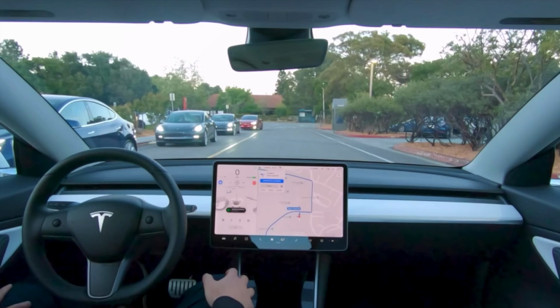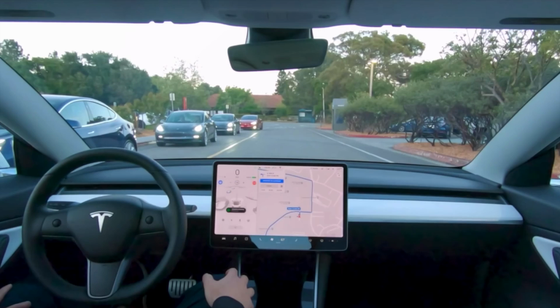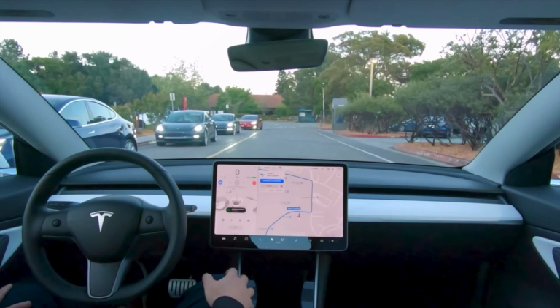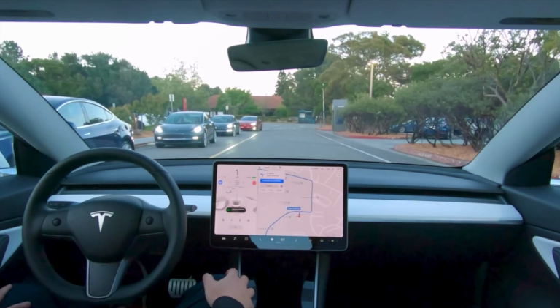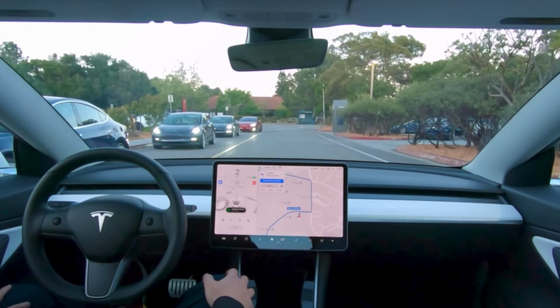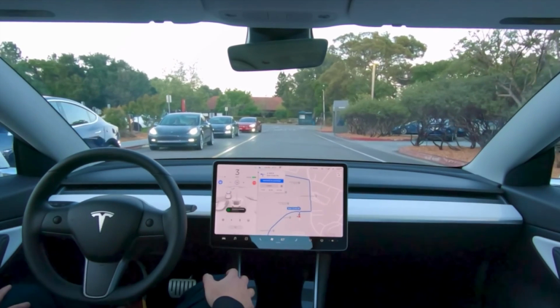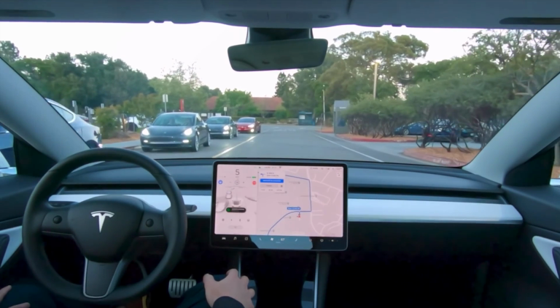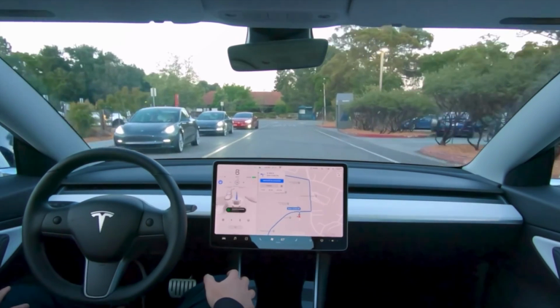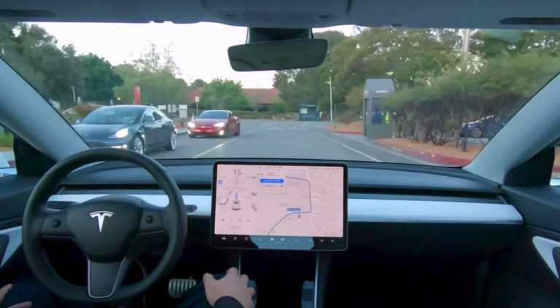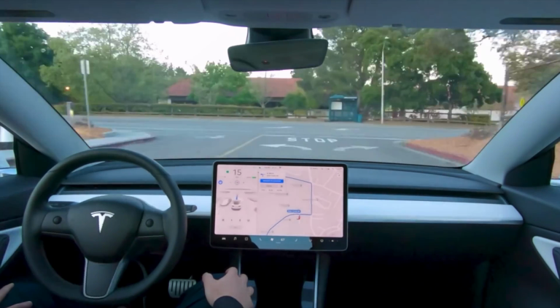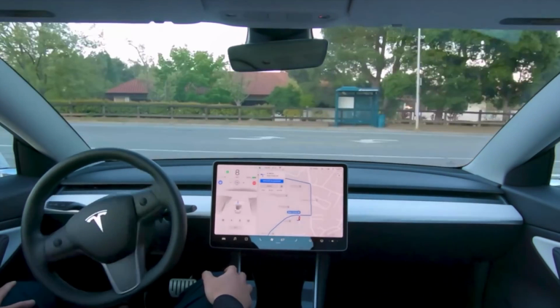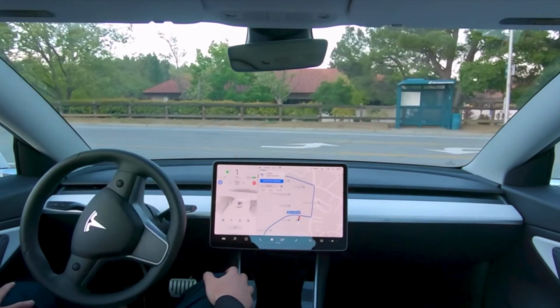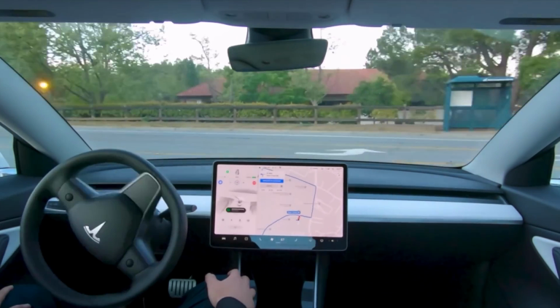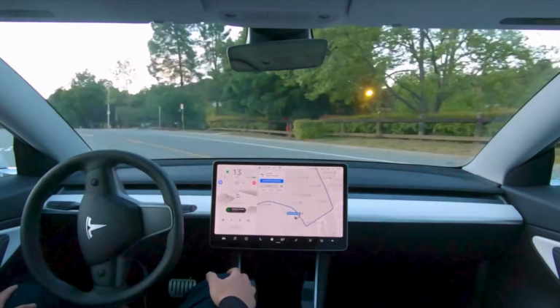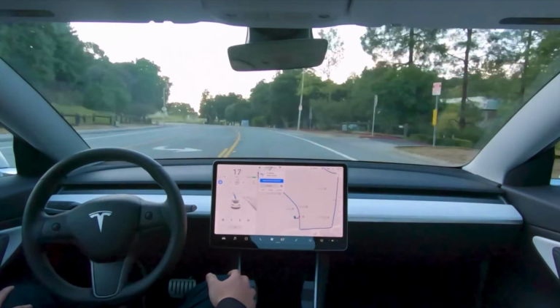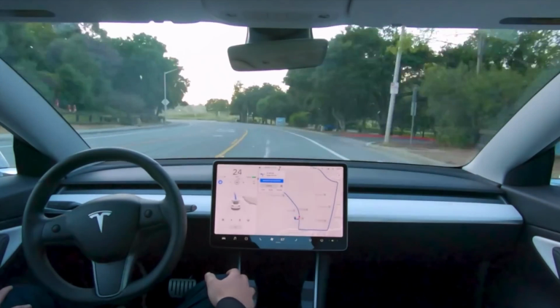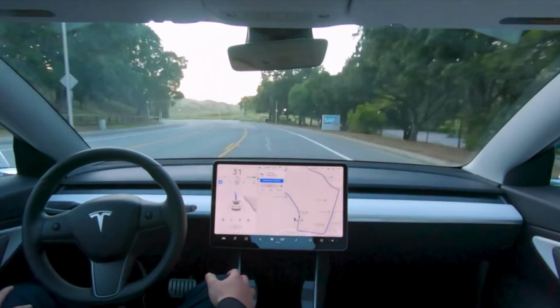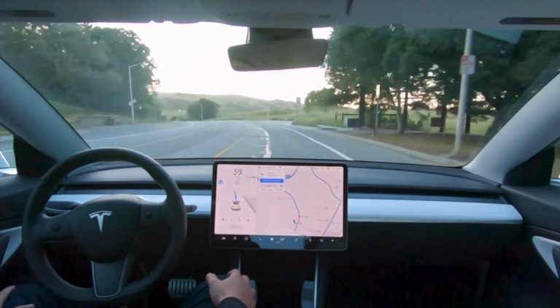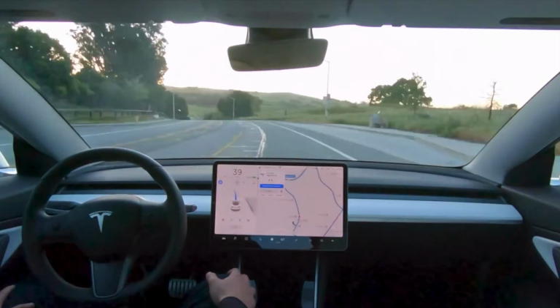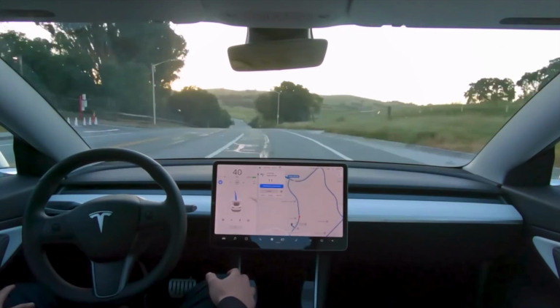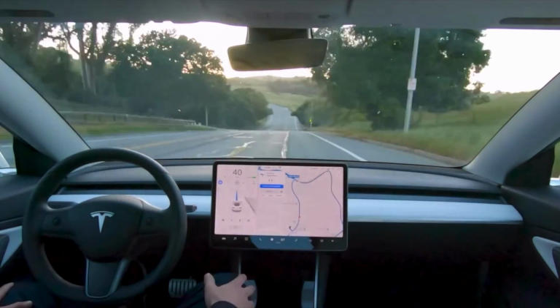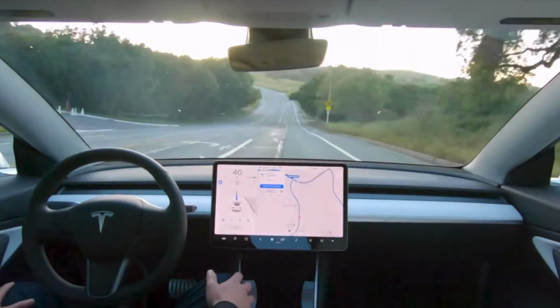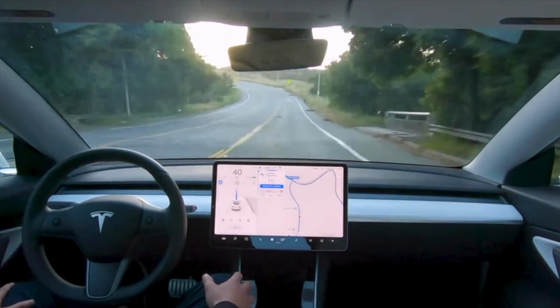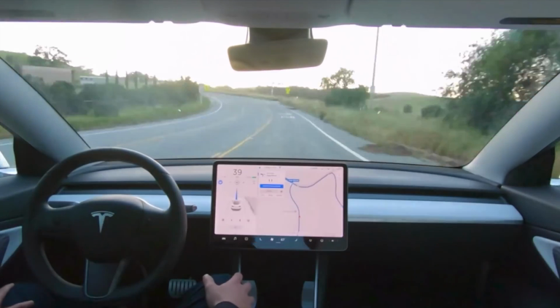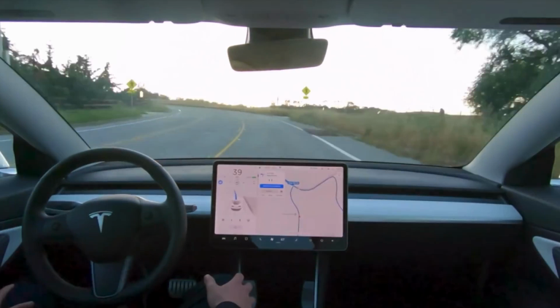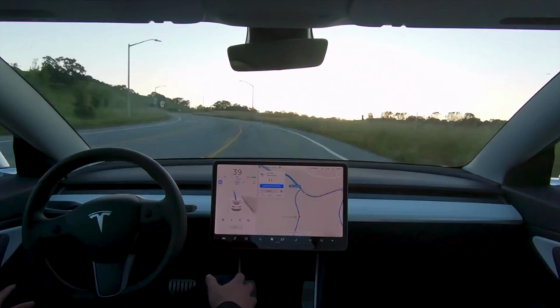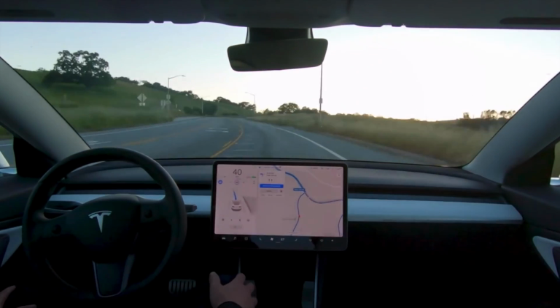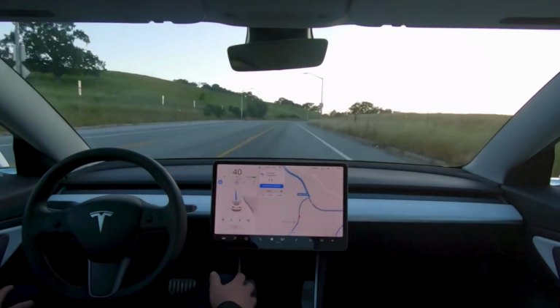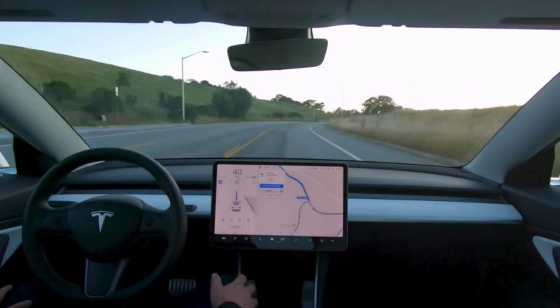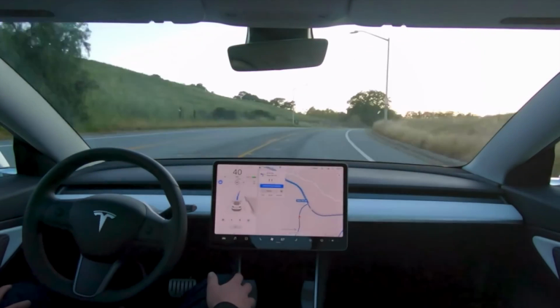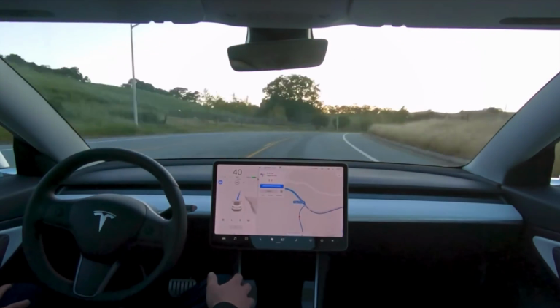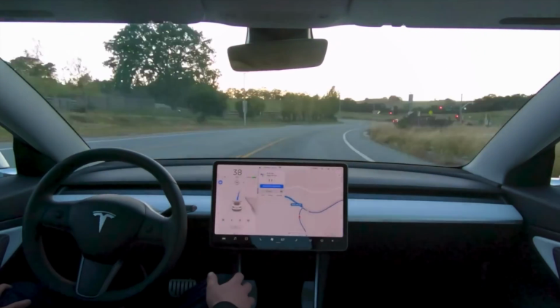As we can see, a Tesla Model 3 is far more efficient than your traditional gasoline car and is financially superior in the long term for transportation.